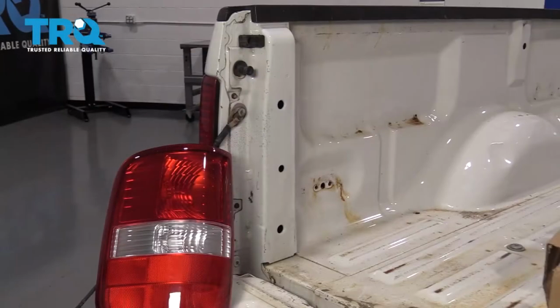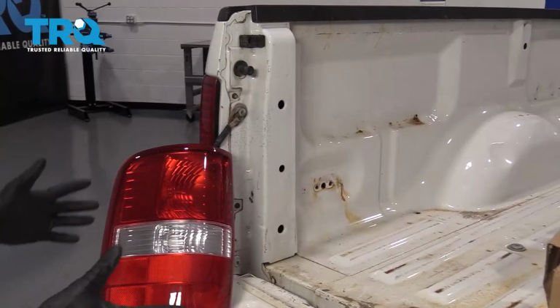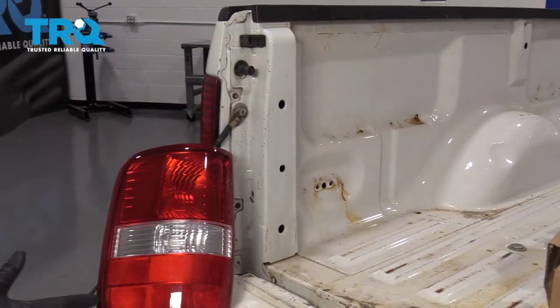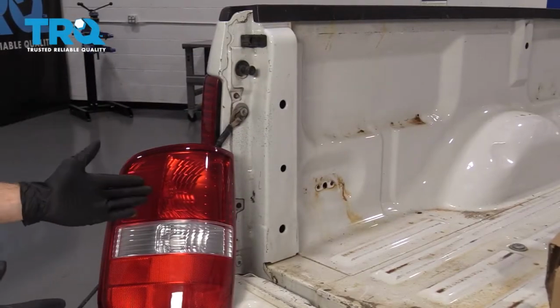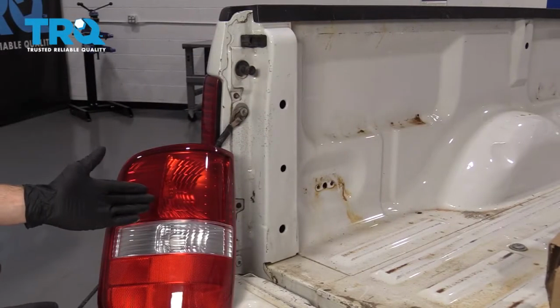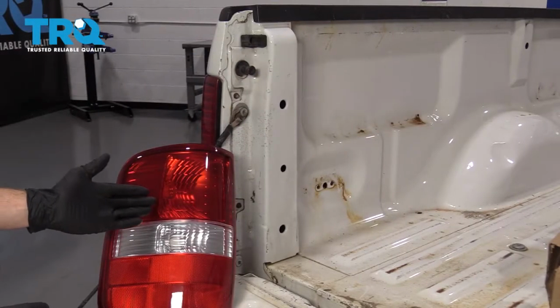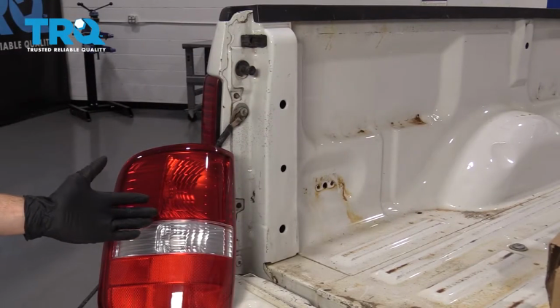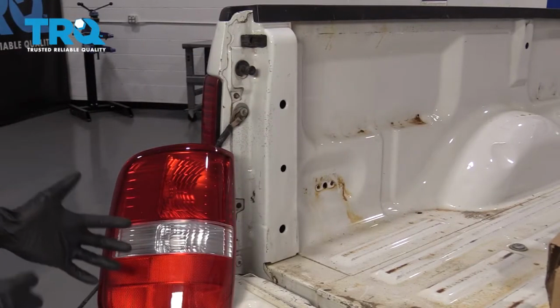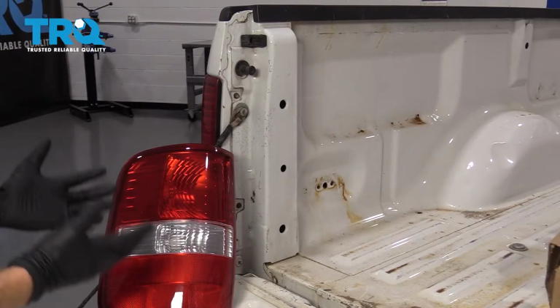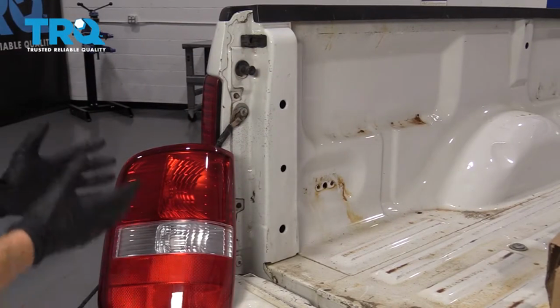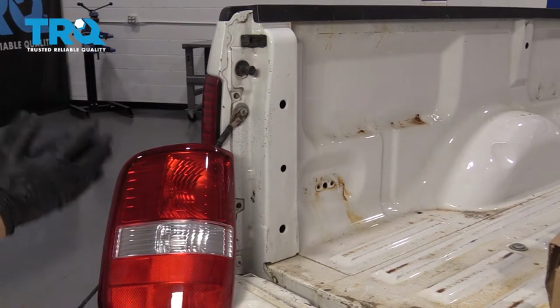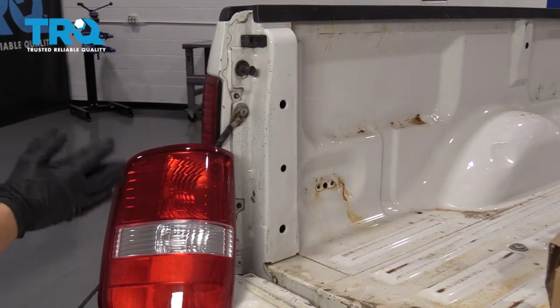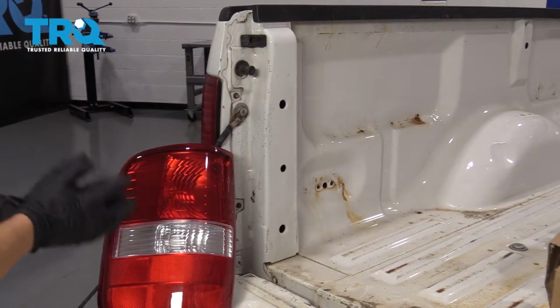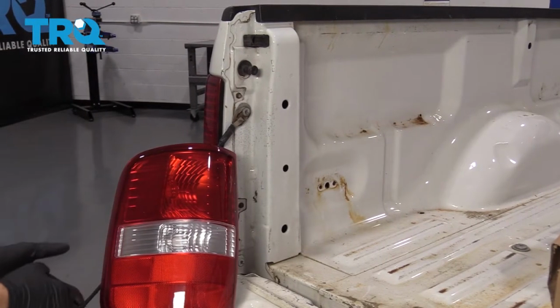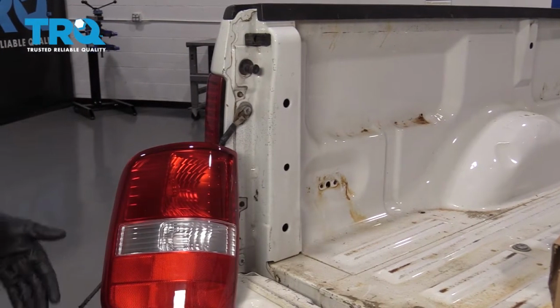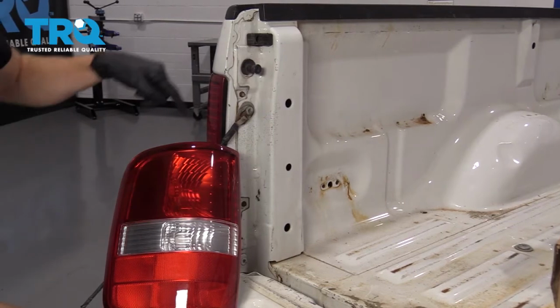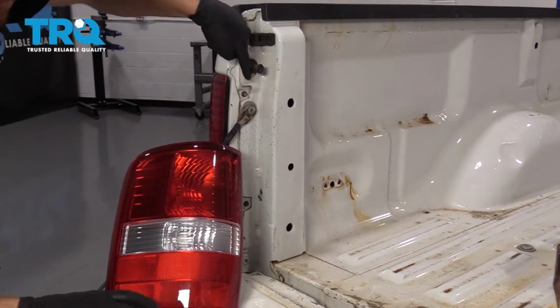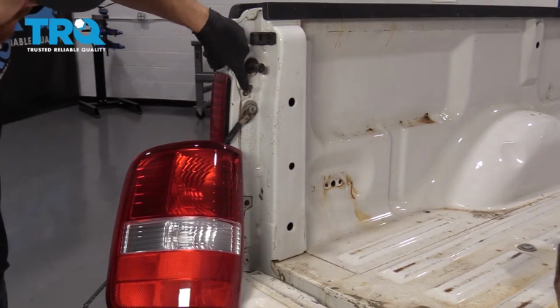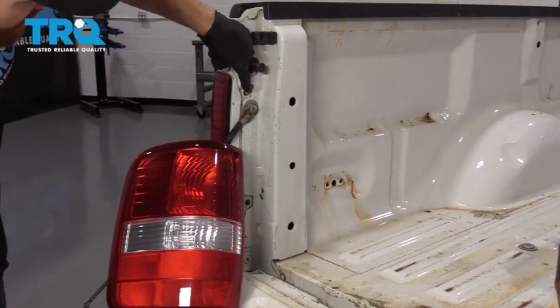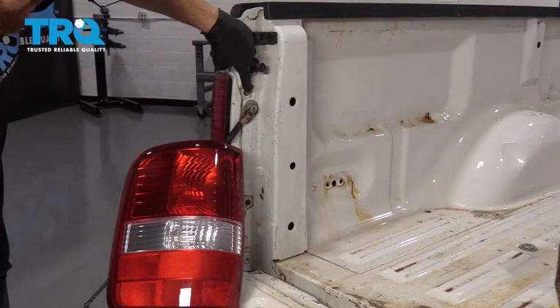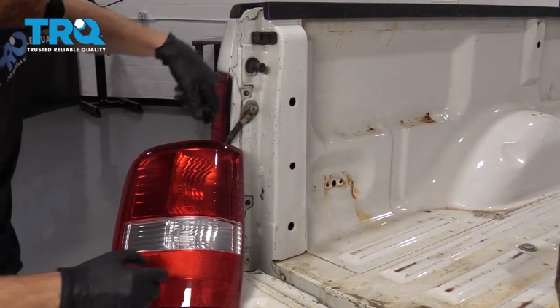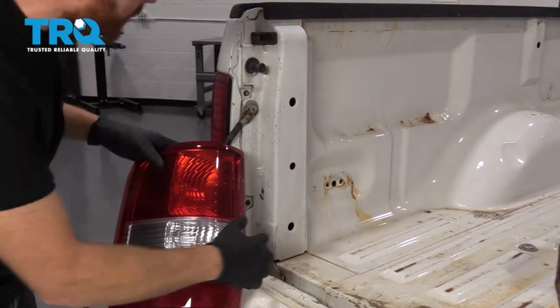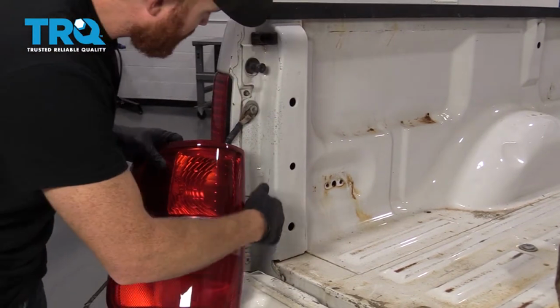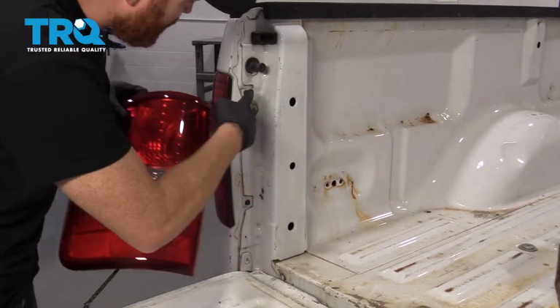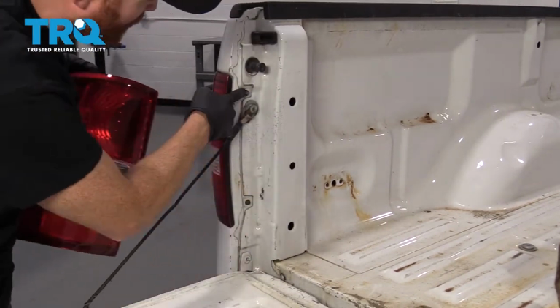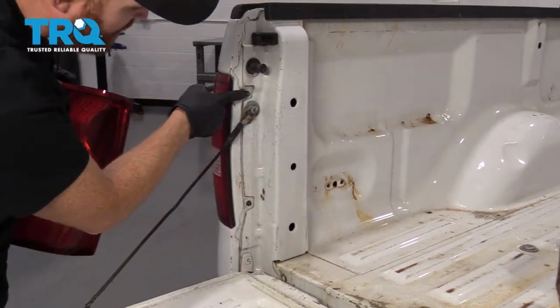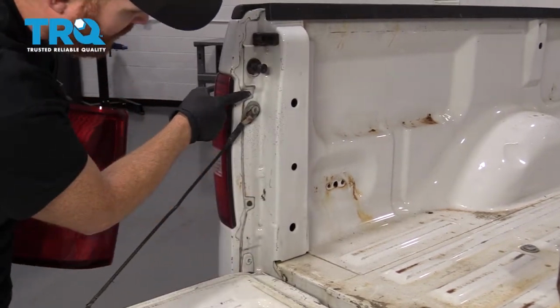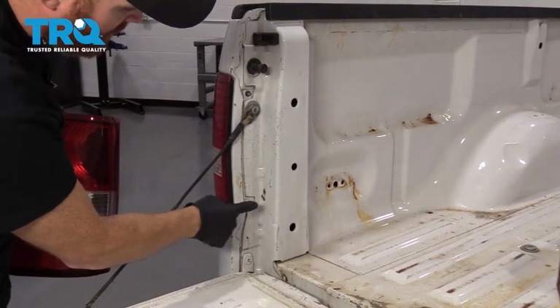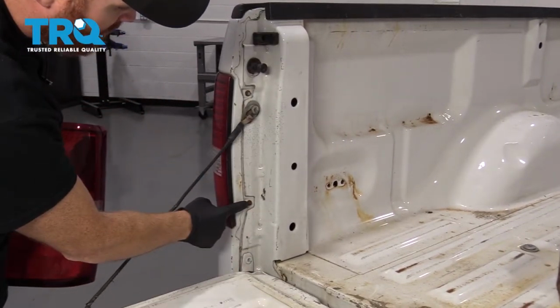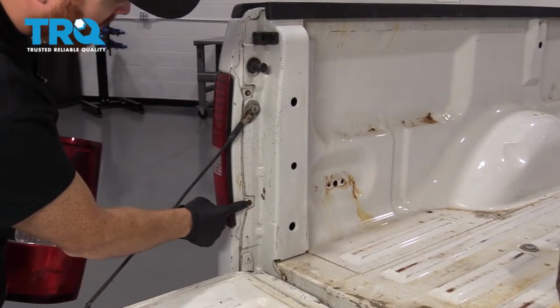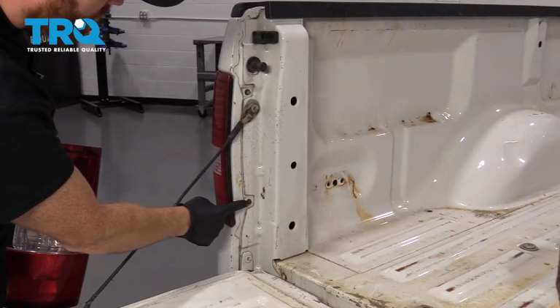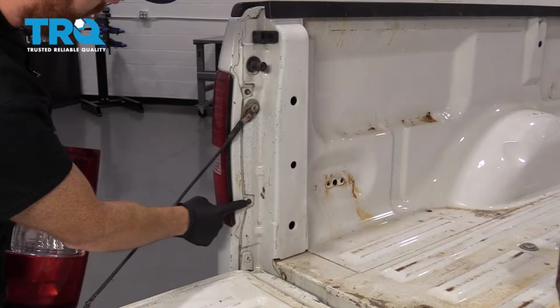Okay friends, to get started on doing this tail lamp, you're really going to need some very basic tools. Basically all you need is an 8-millimeter socket so you can remove this mounting bolt here and this one right there.